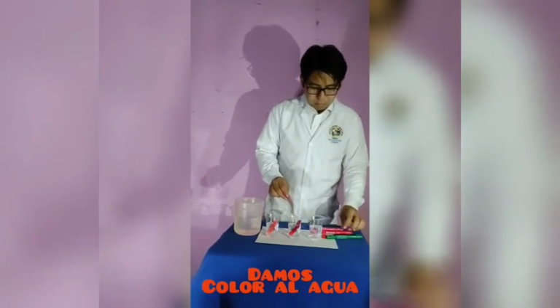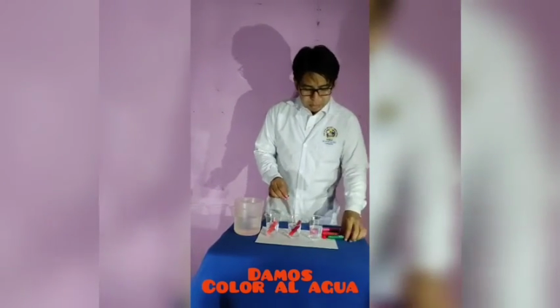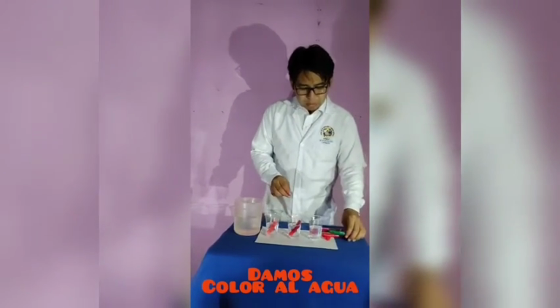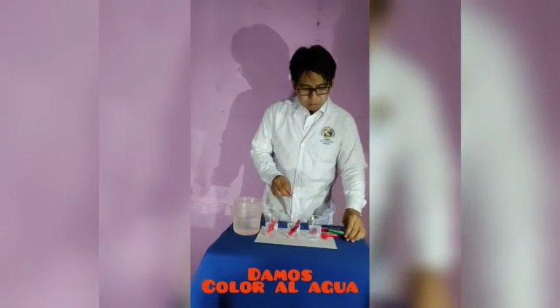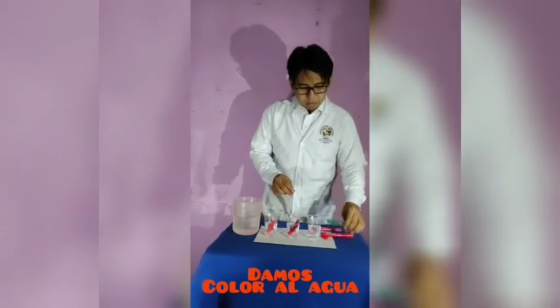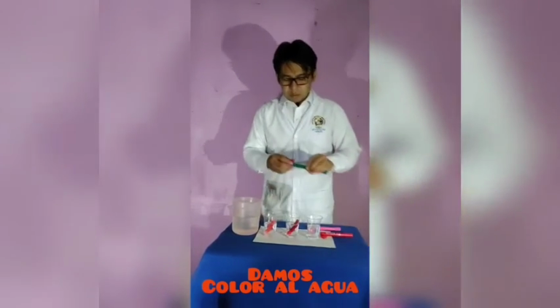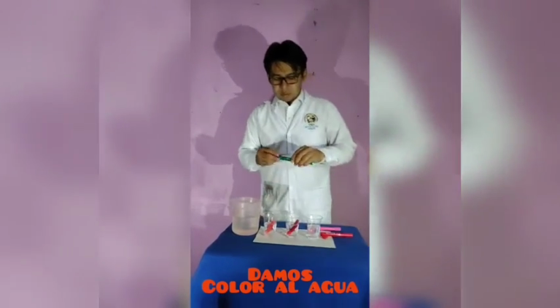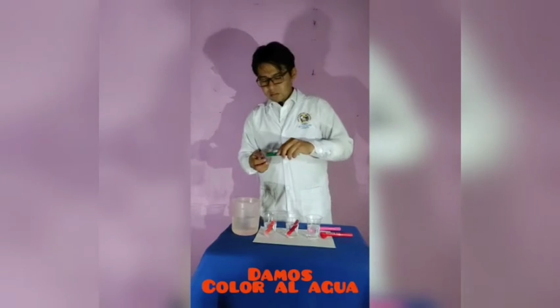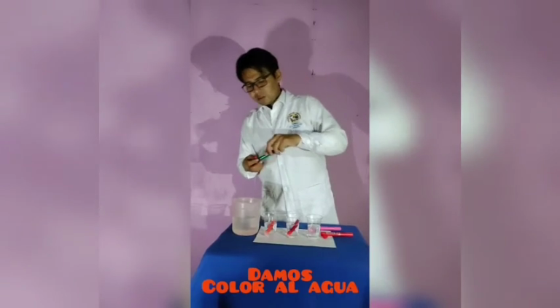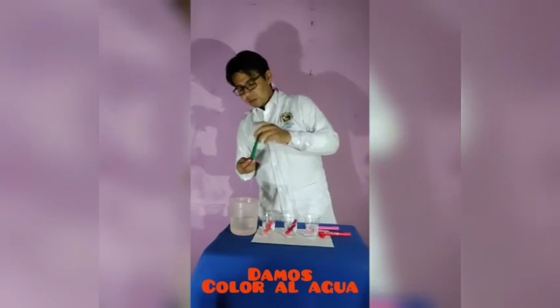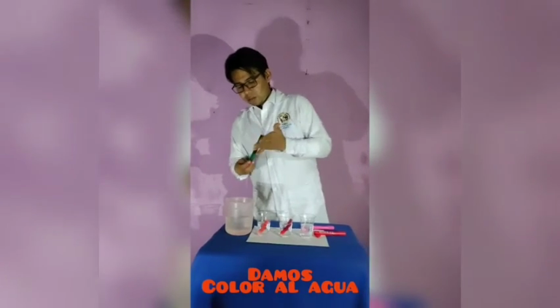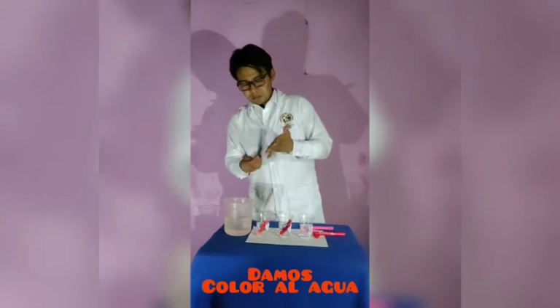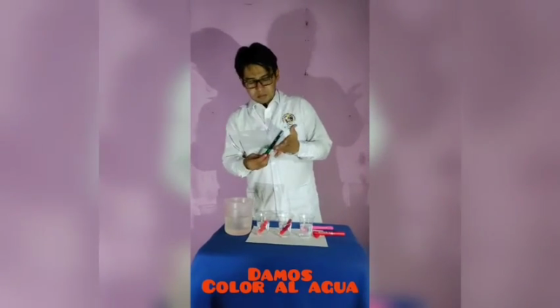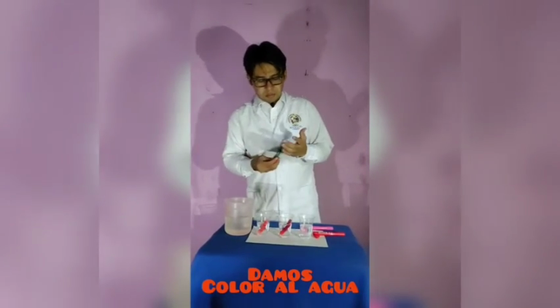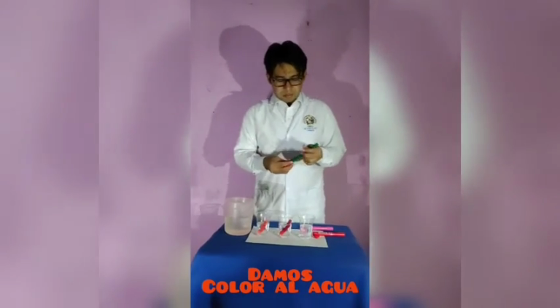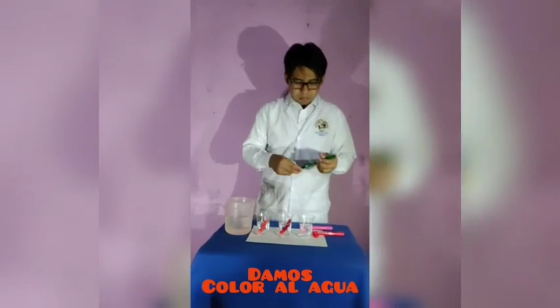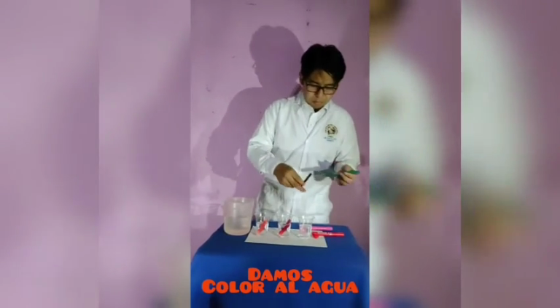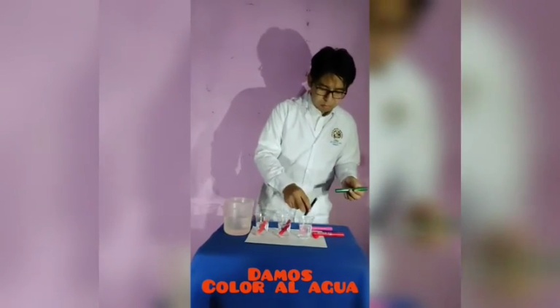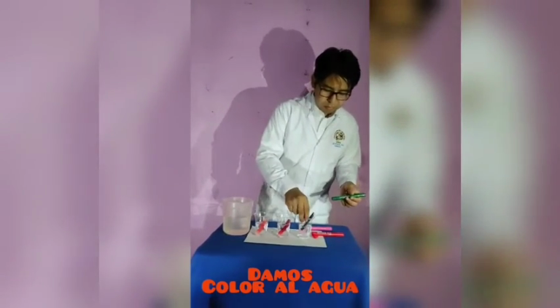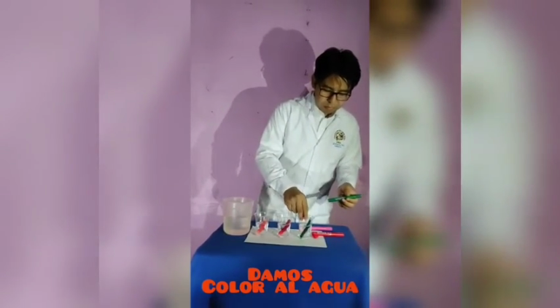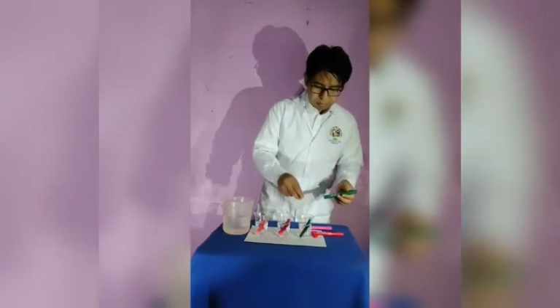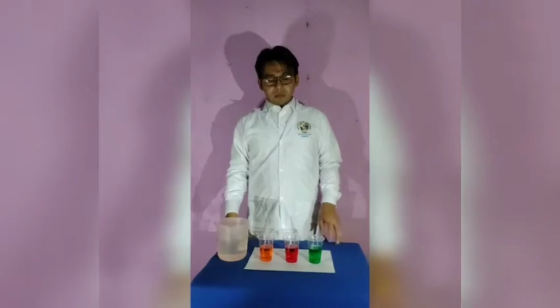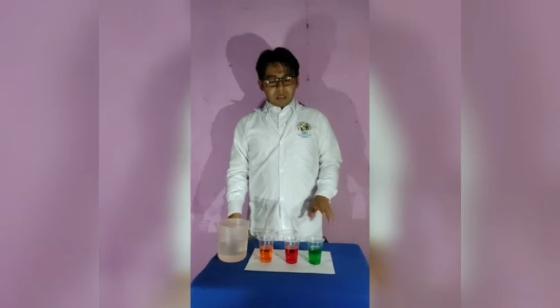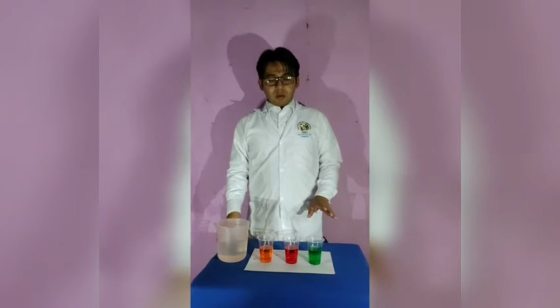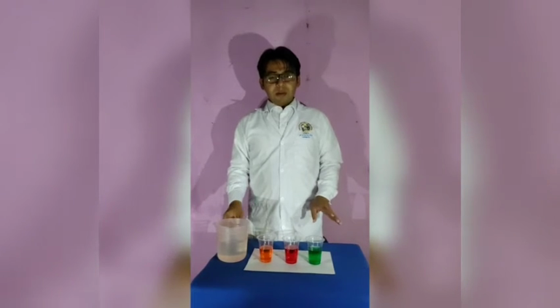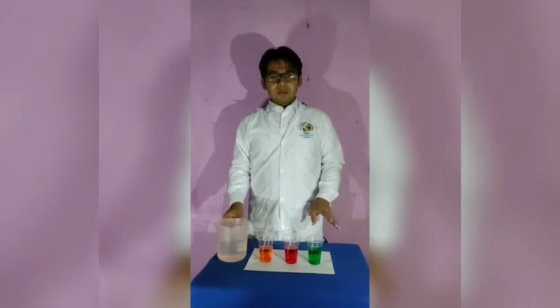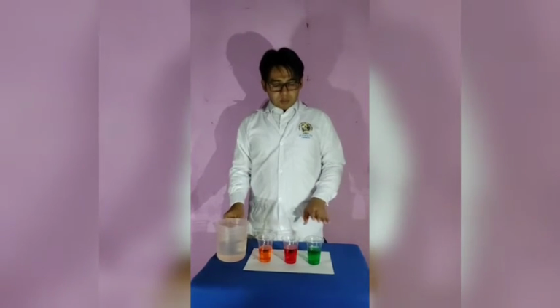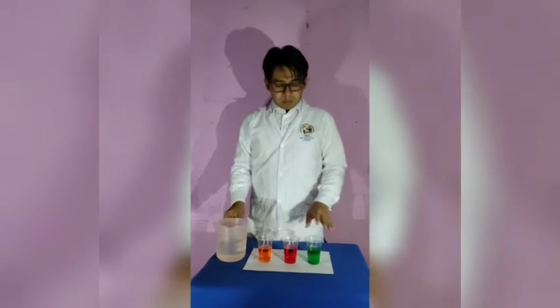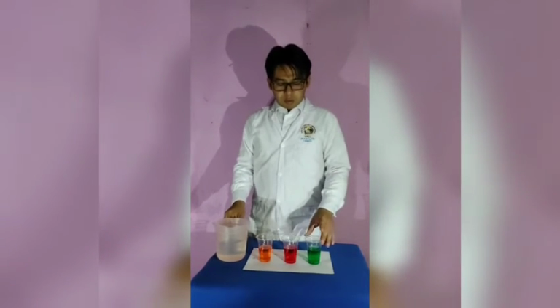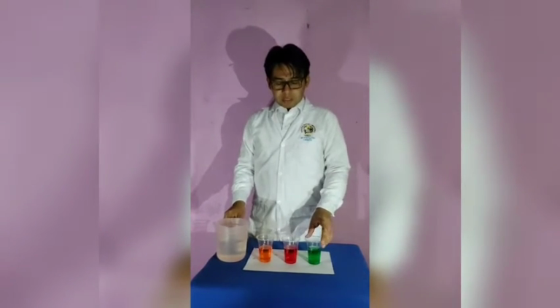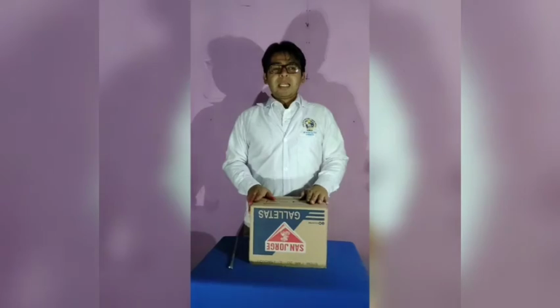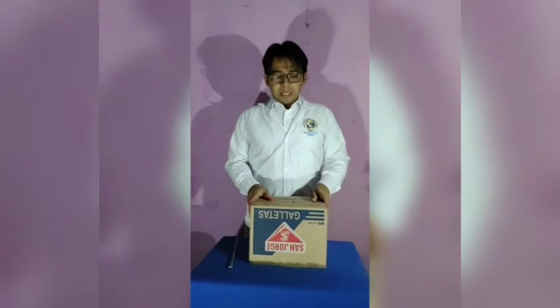In this case we have completed 3 colors. As we can see, we have the colors ready.